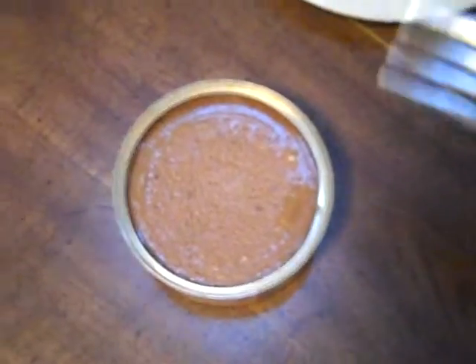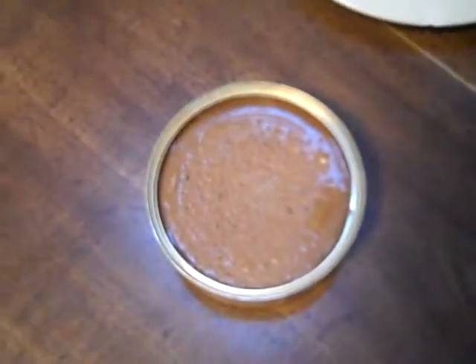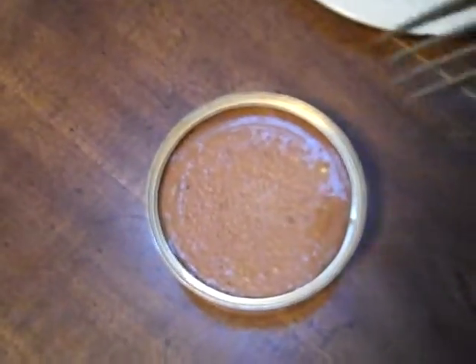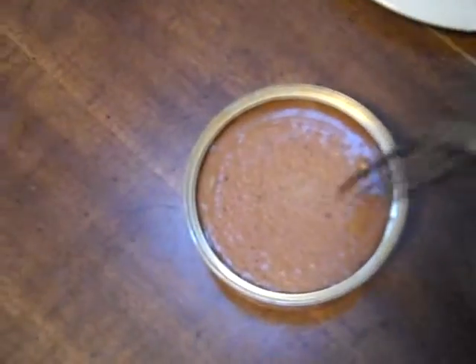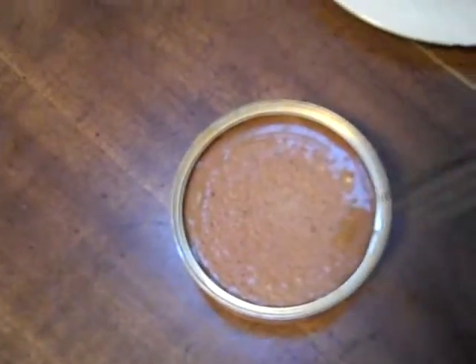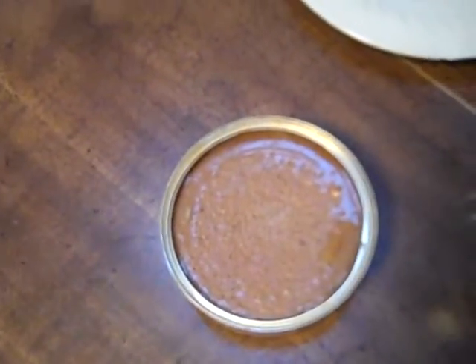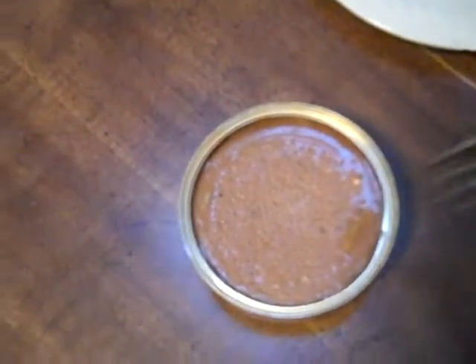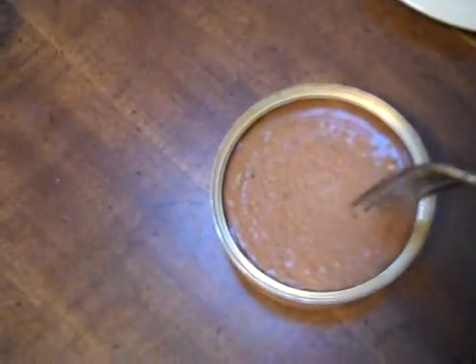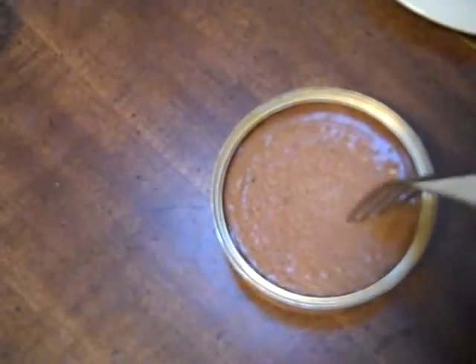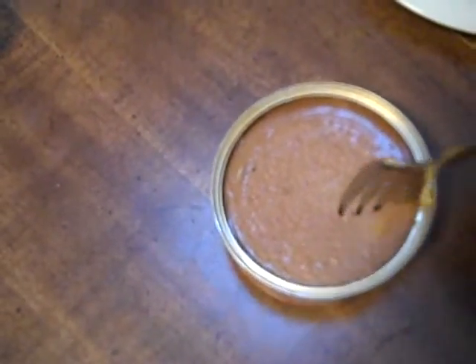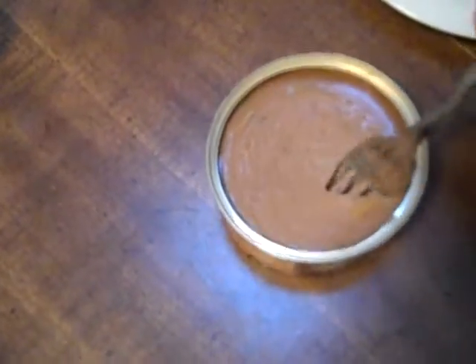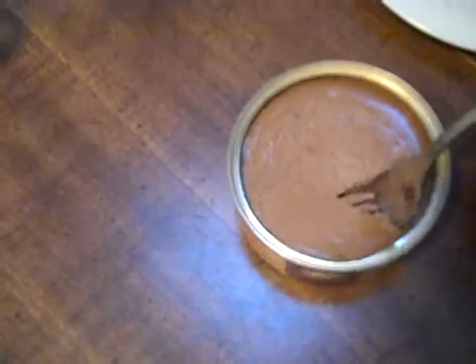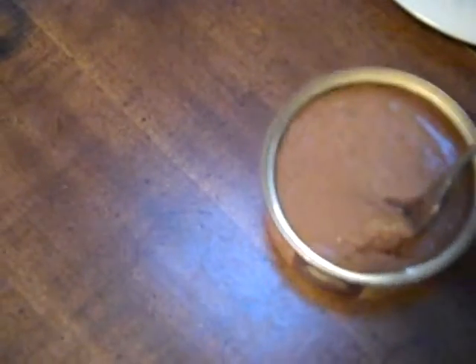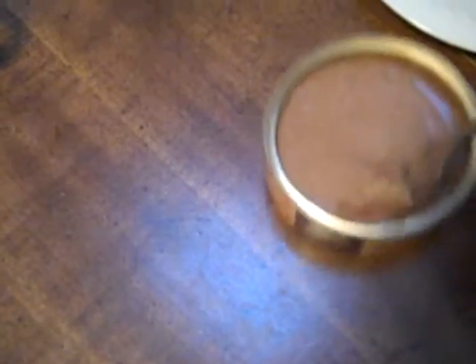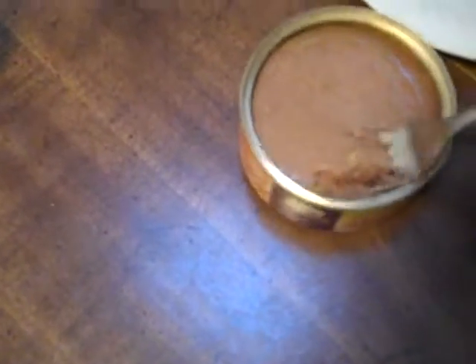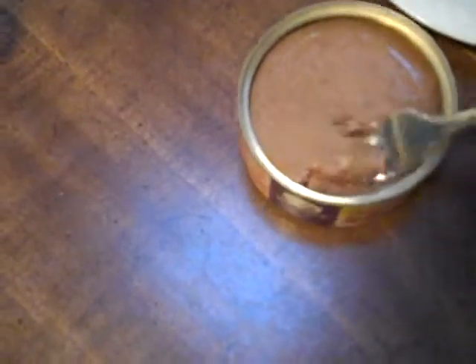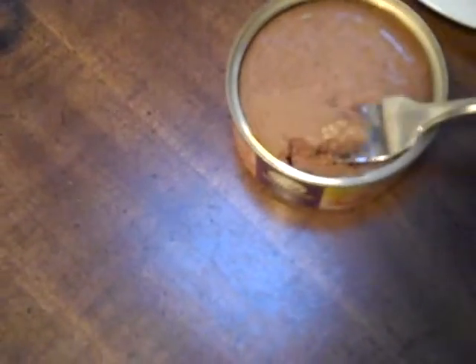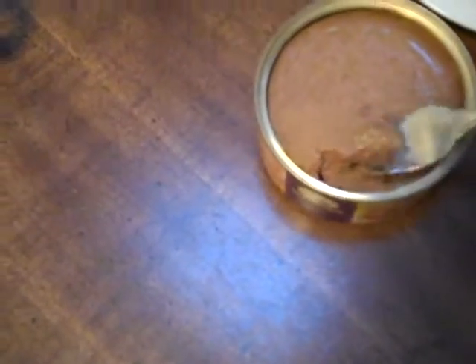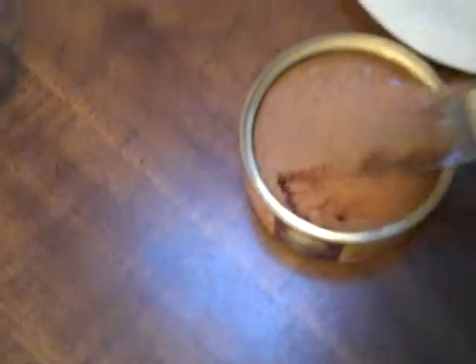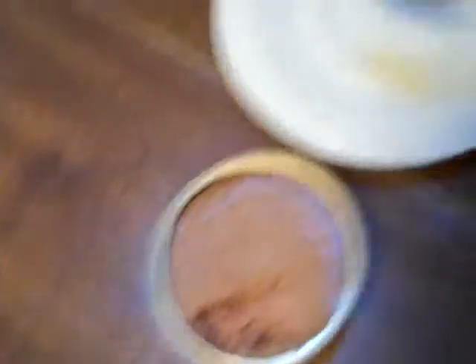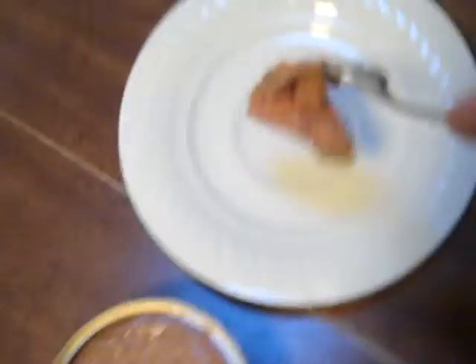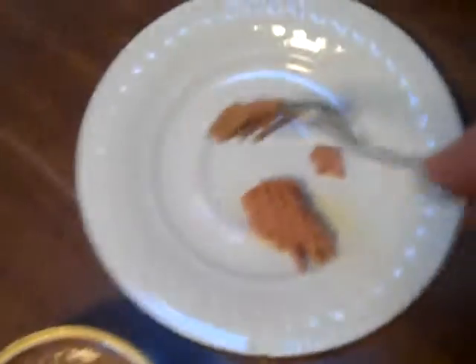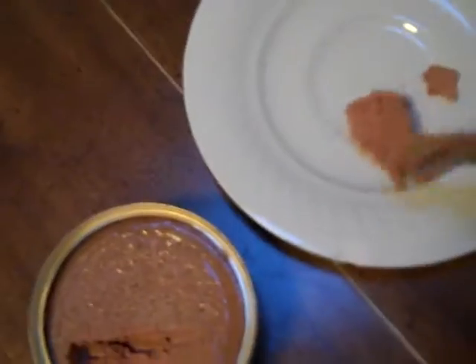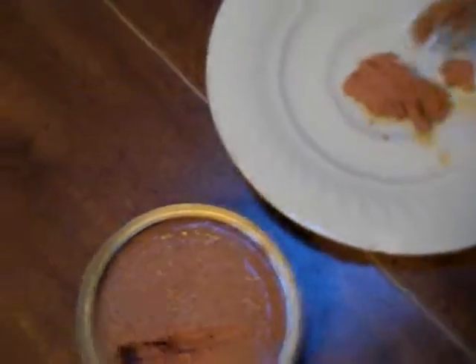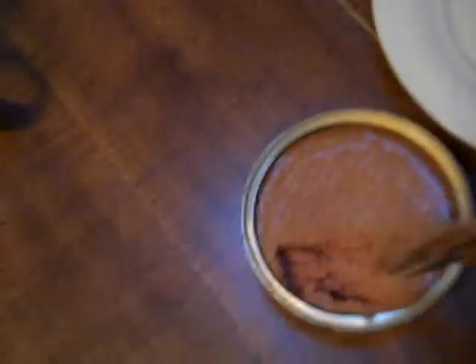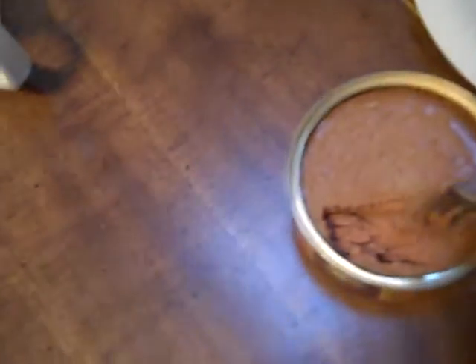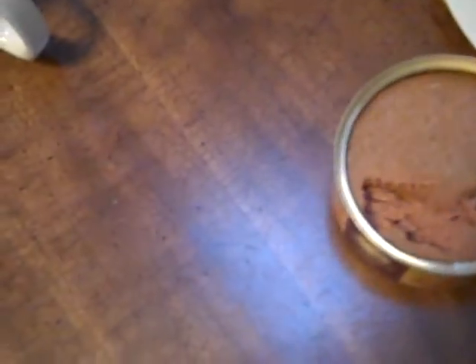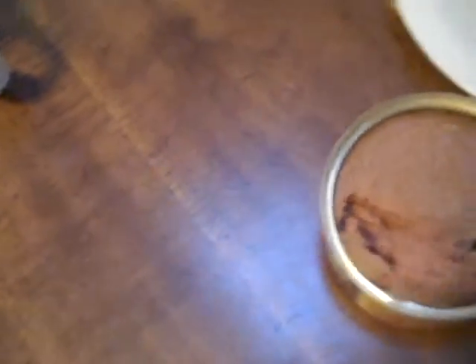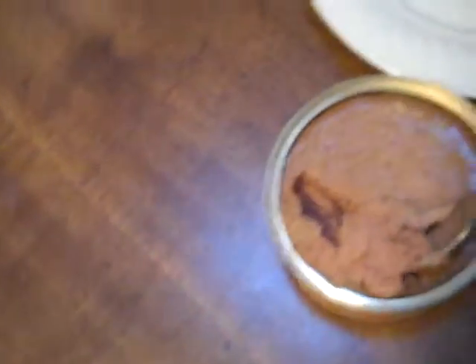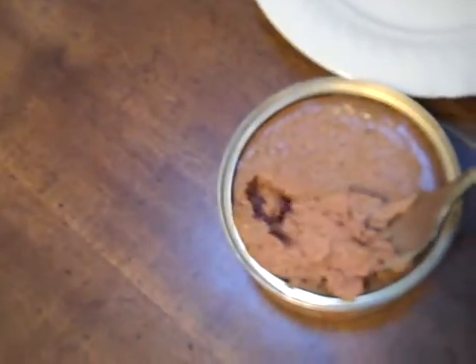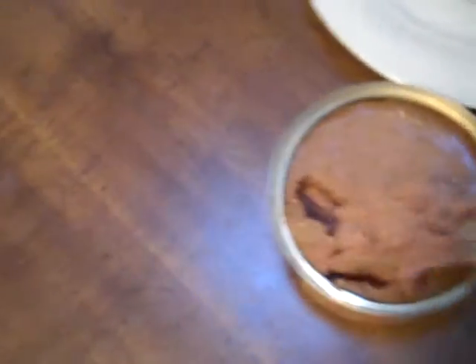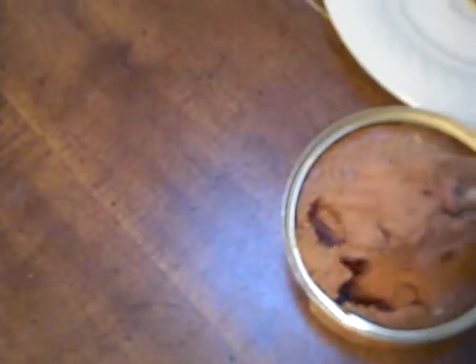I do about a tablespoonful of wet cat food for each of them — it's almost a quarter of a can.